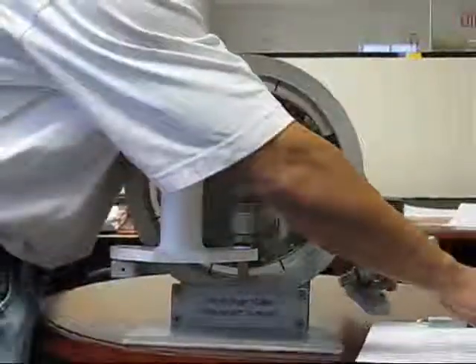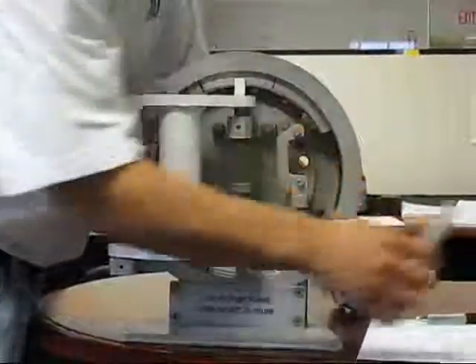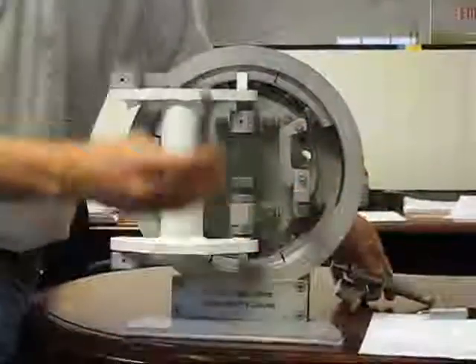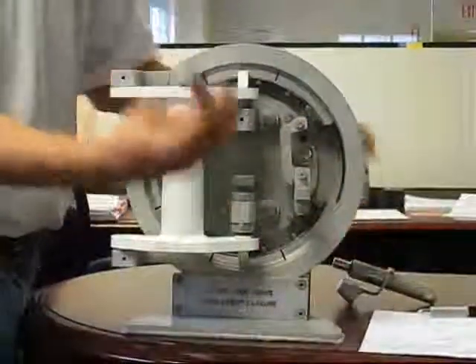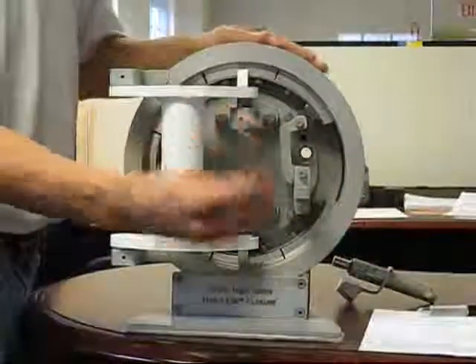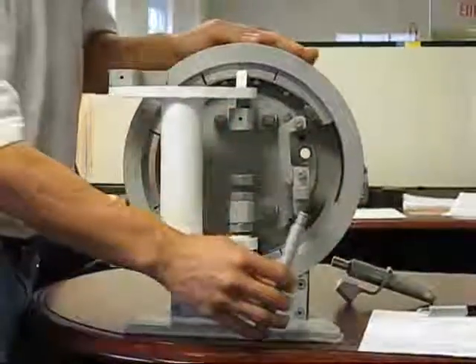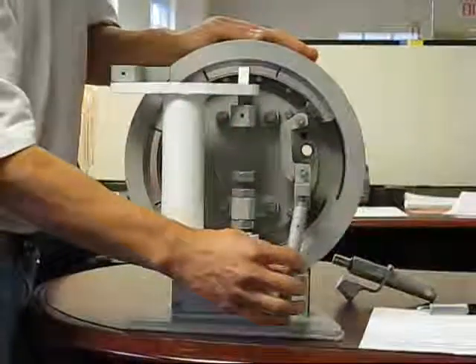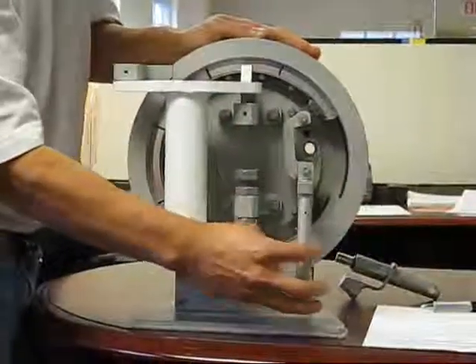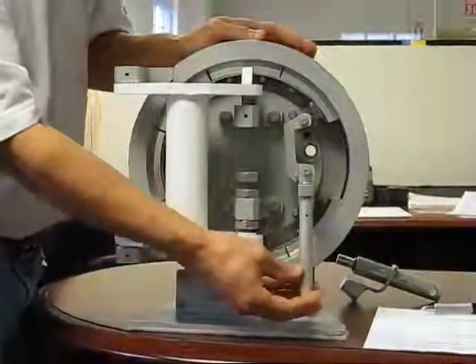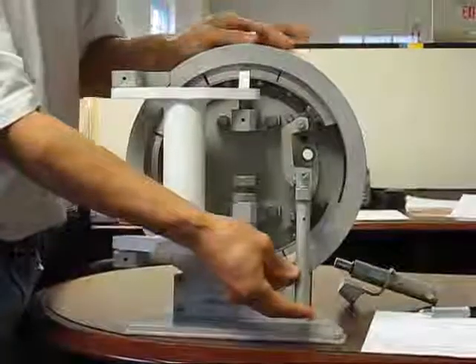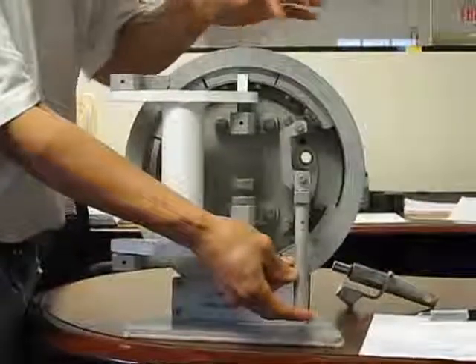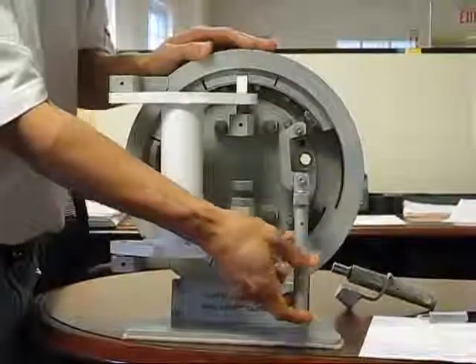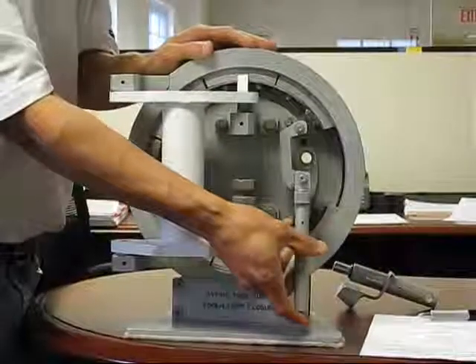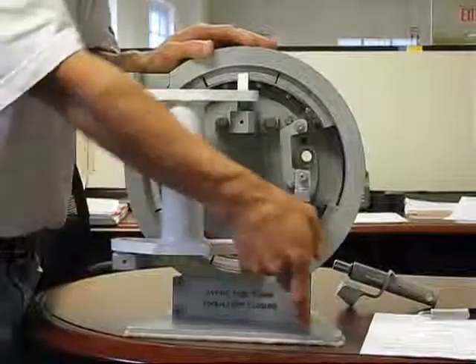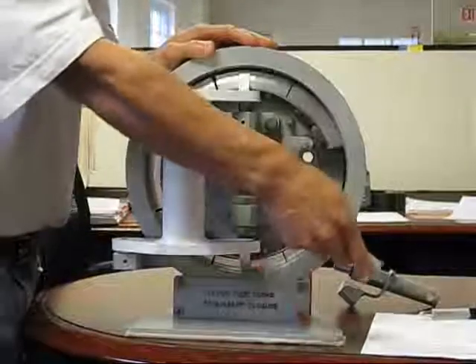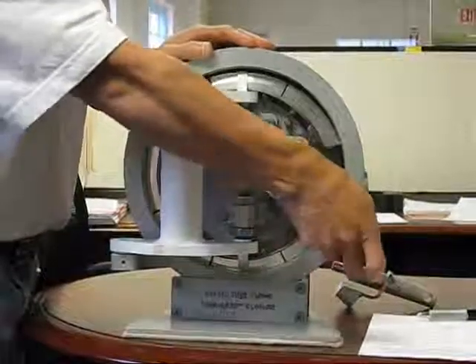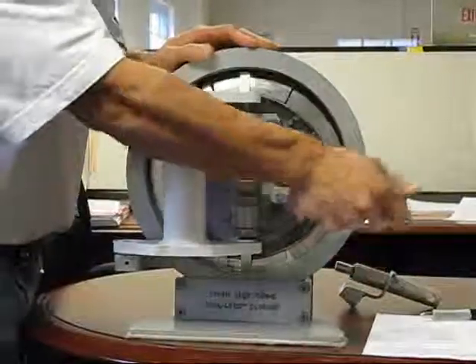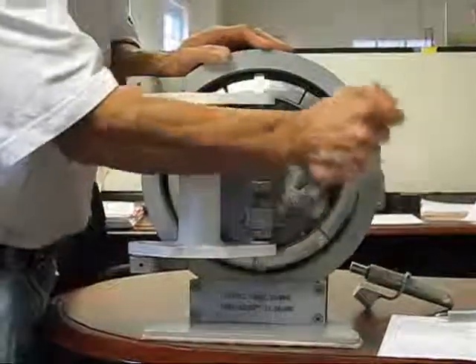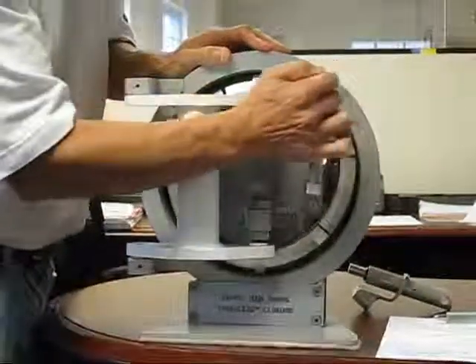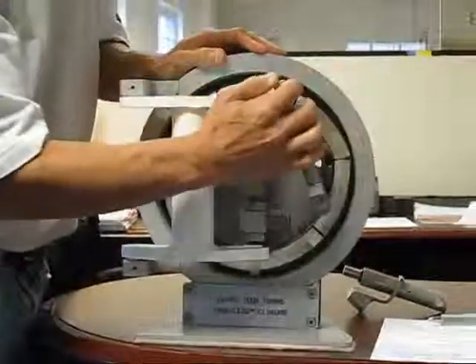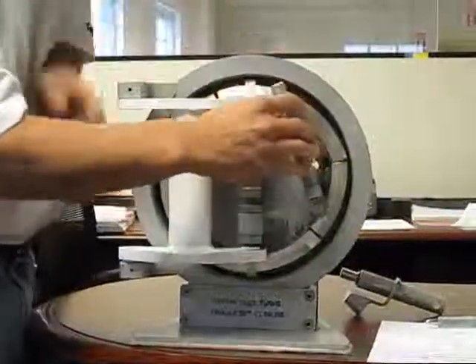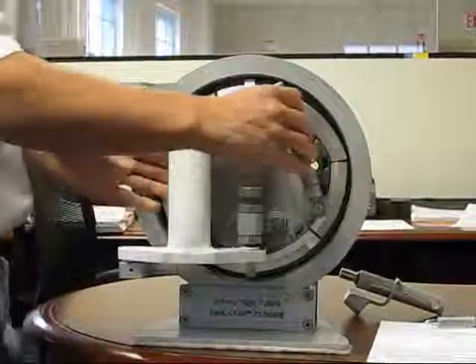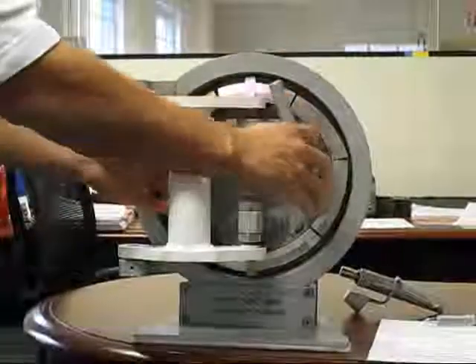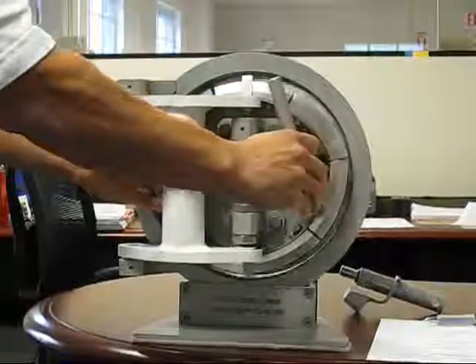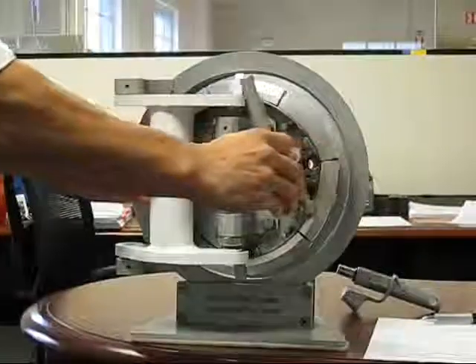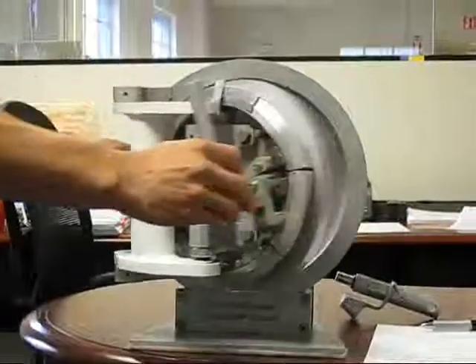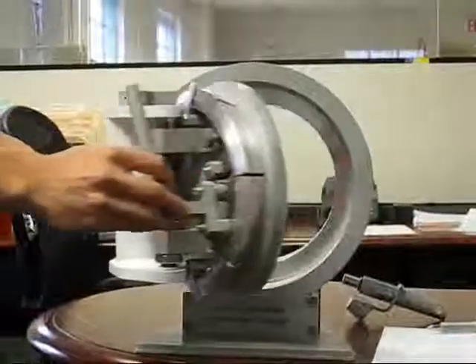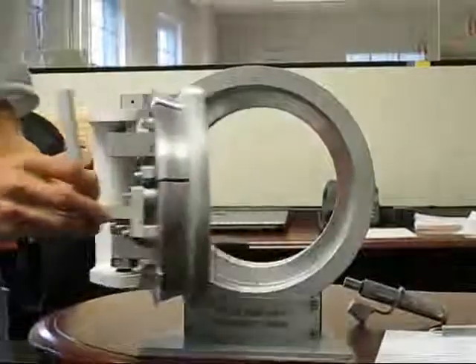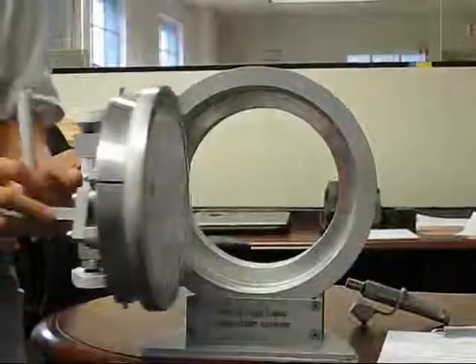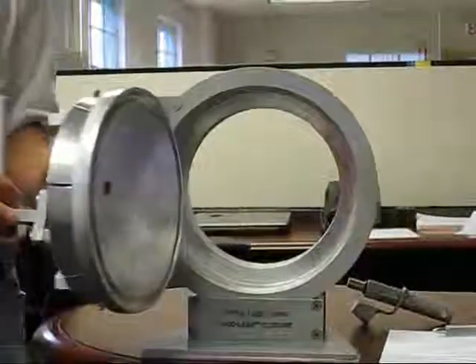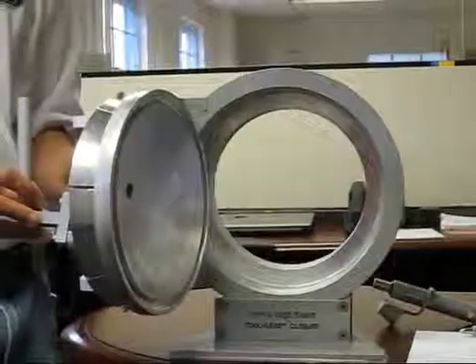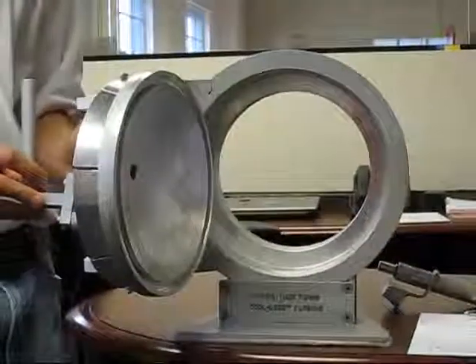Once that's done, the operator can just take the handle, insert it into the crank extension, rotate it counterclockwise, and open up the door. So it opens just as simple as that.